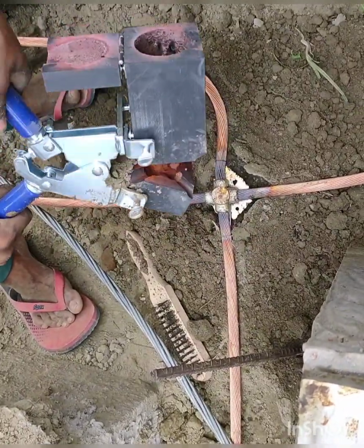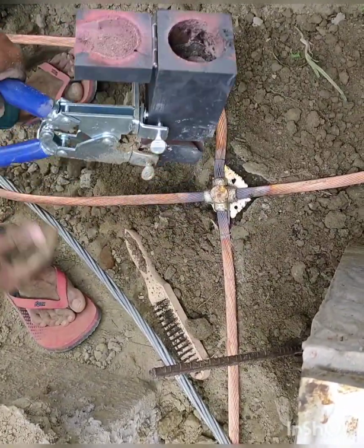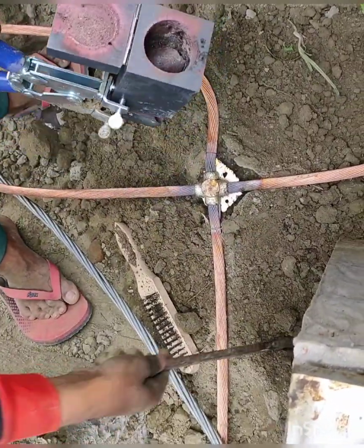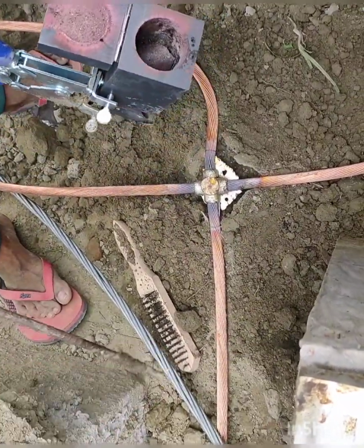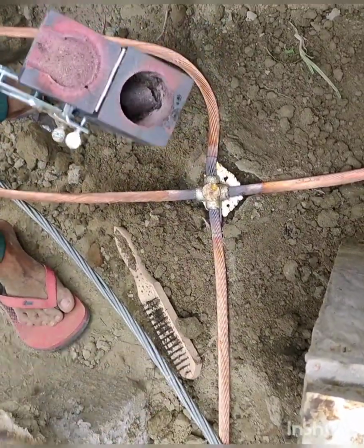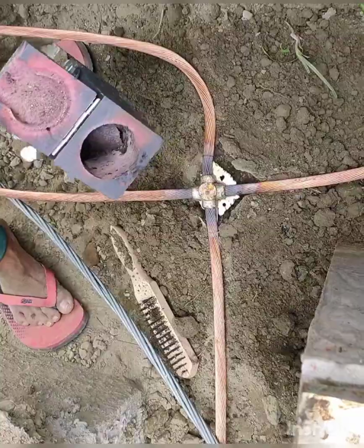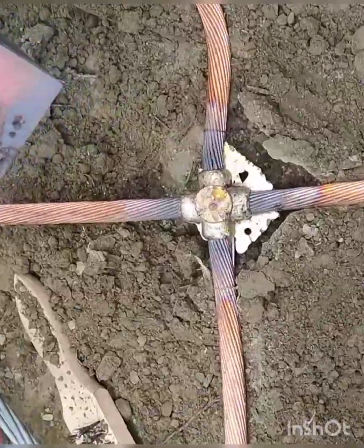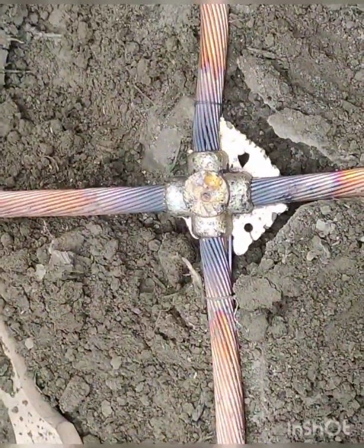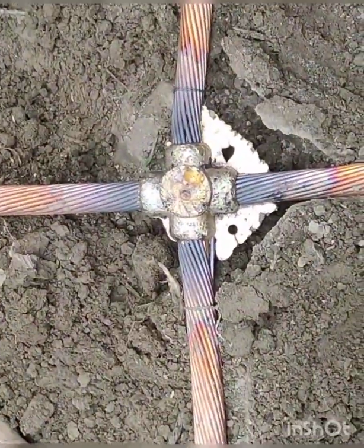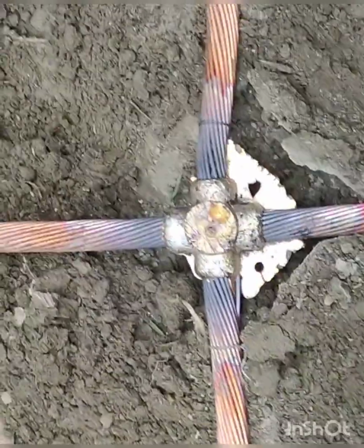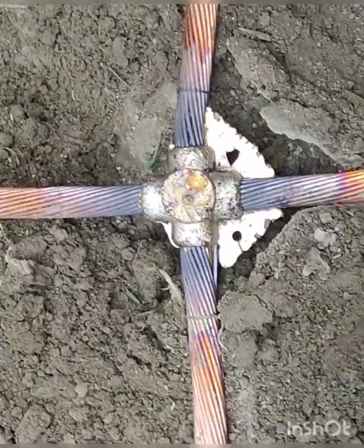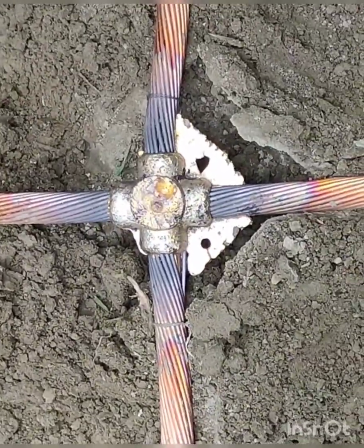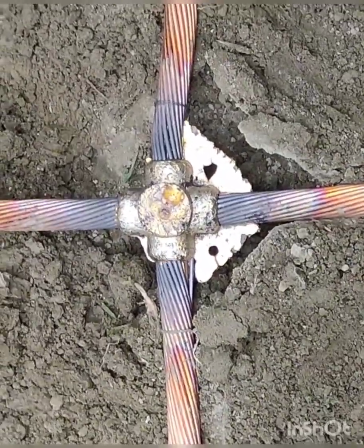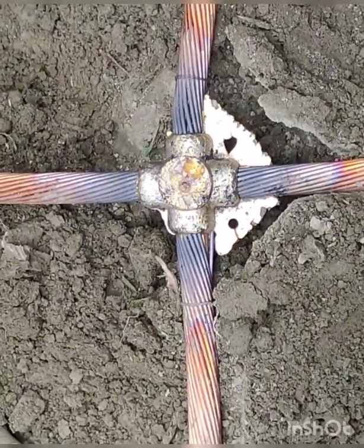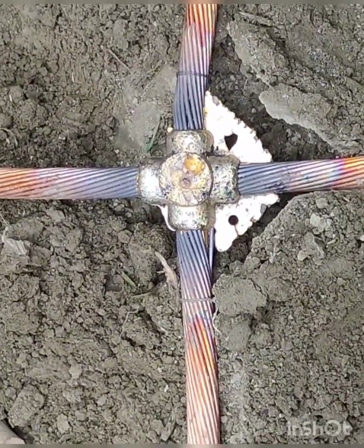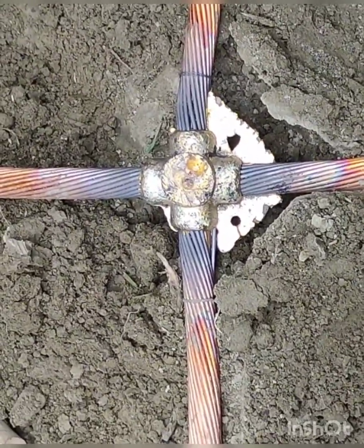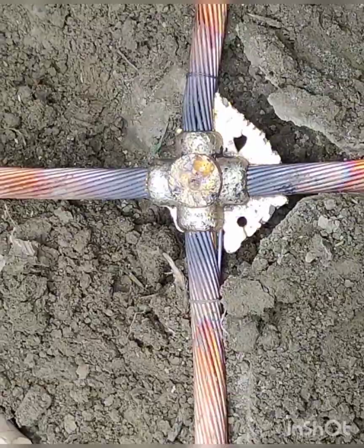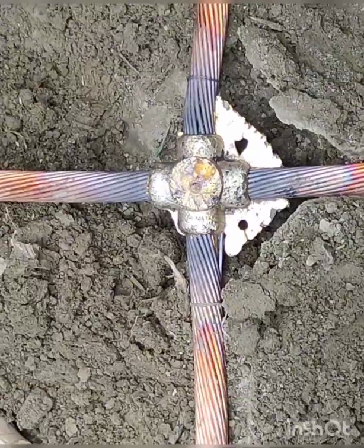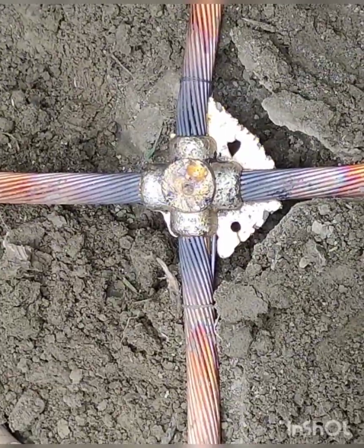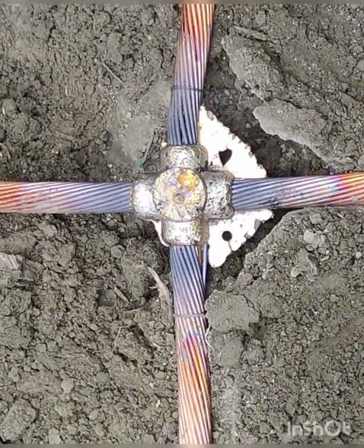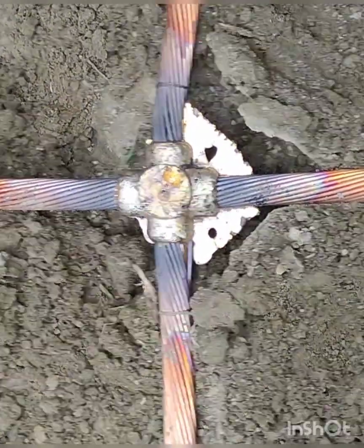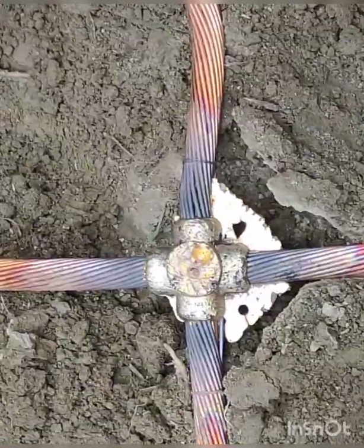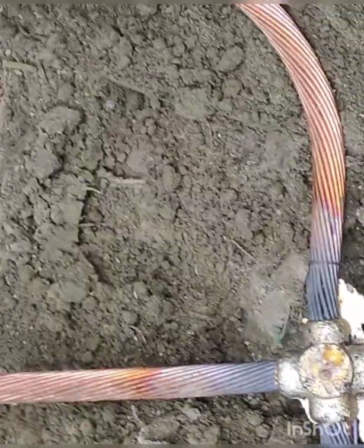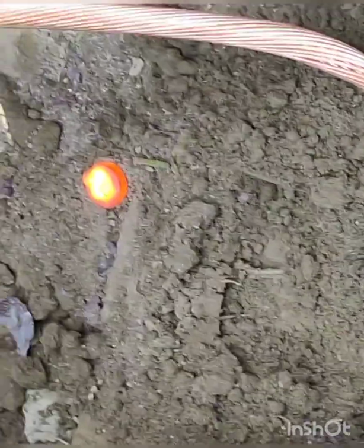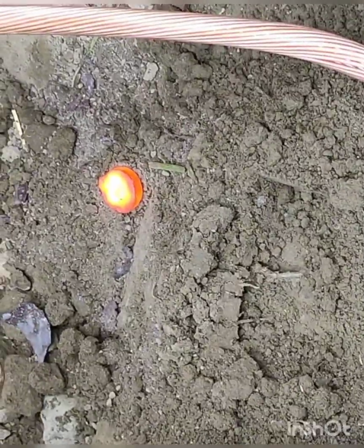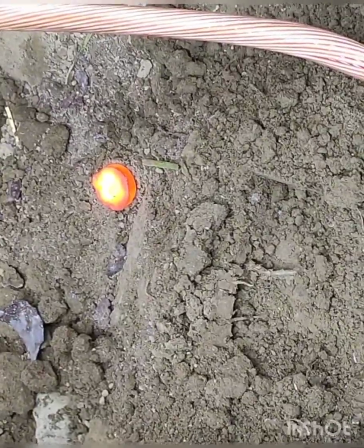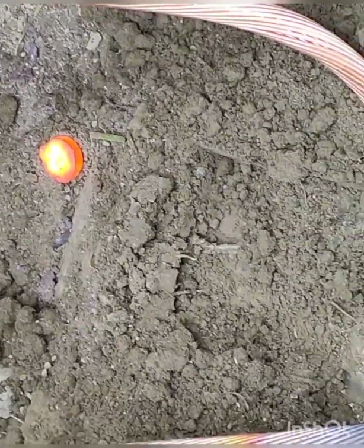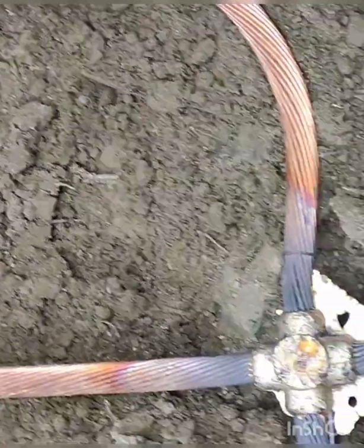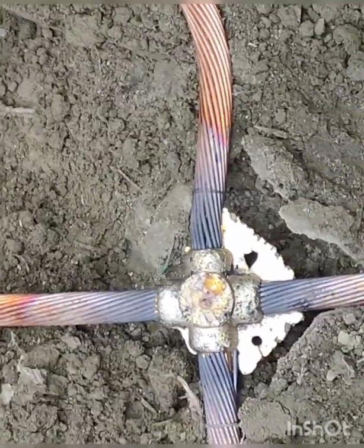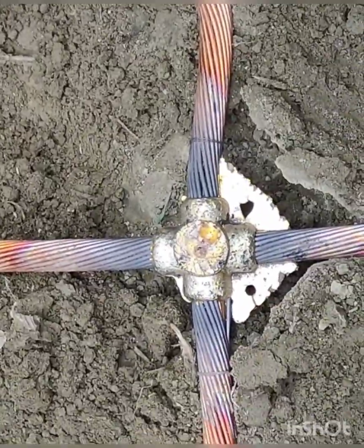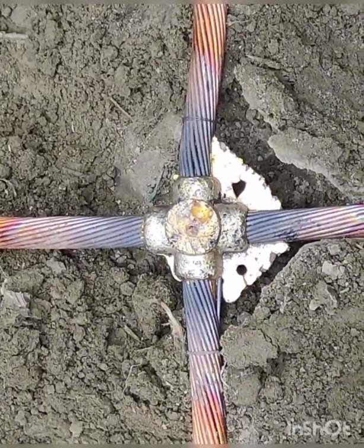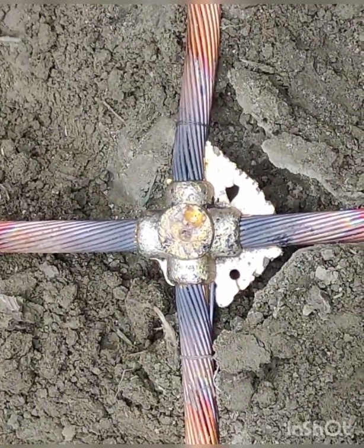So that is how exothermic welding is done. As you can see, there is some leakage due to the soil not being properly compressed. Thank you.